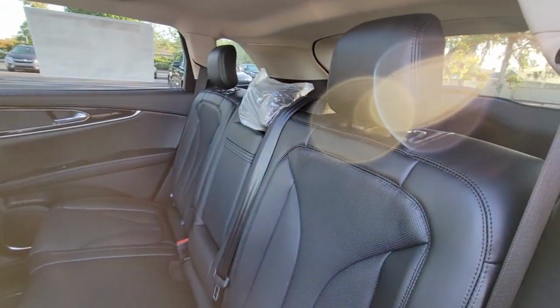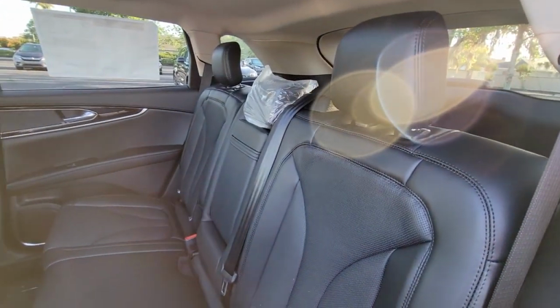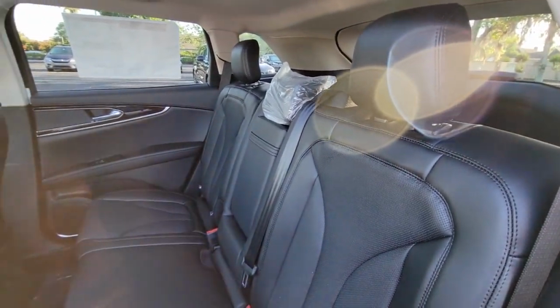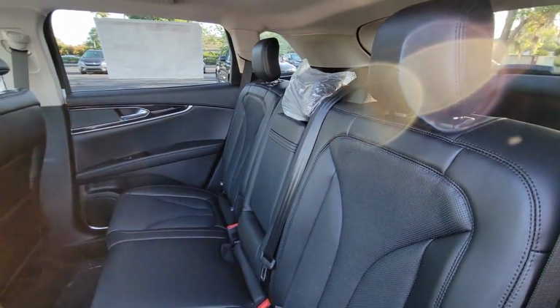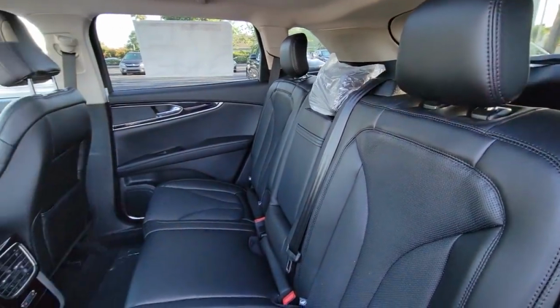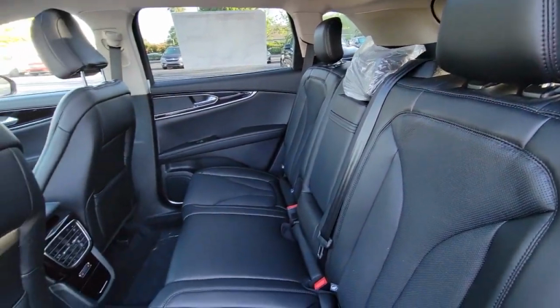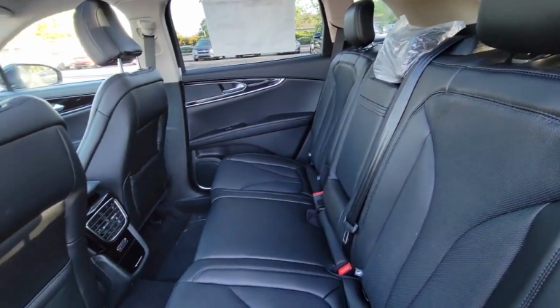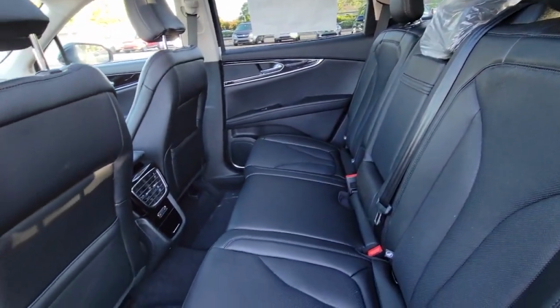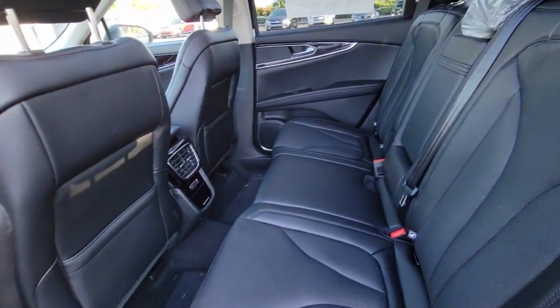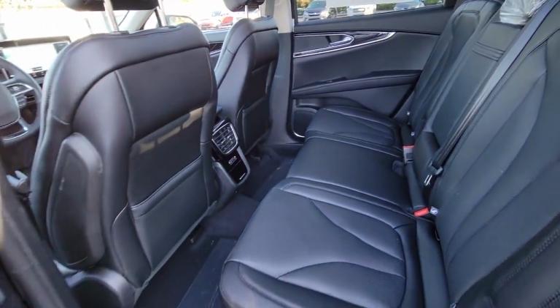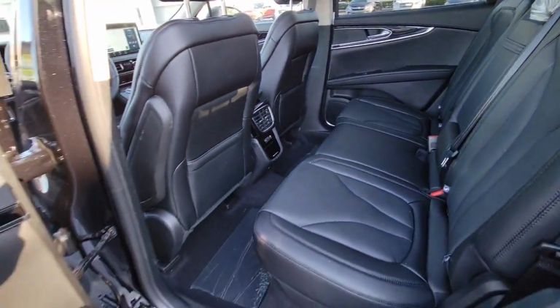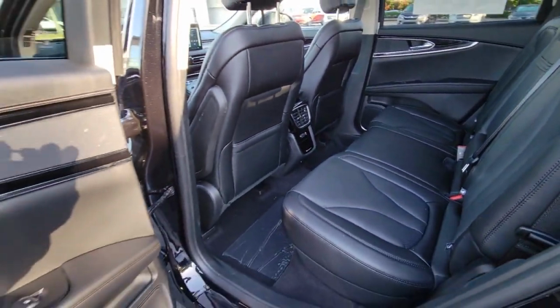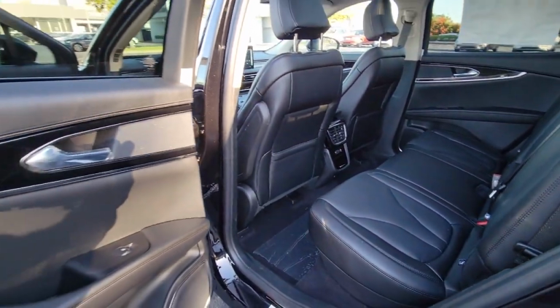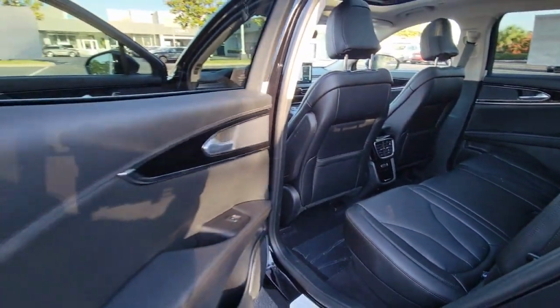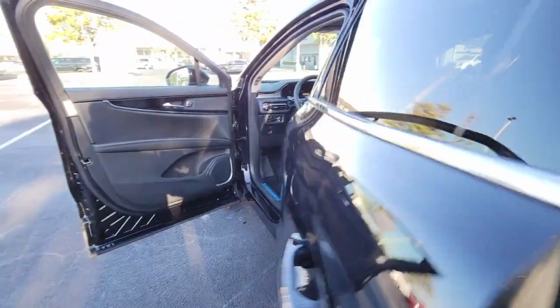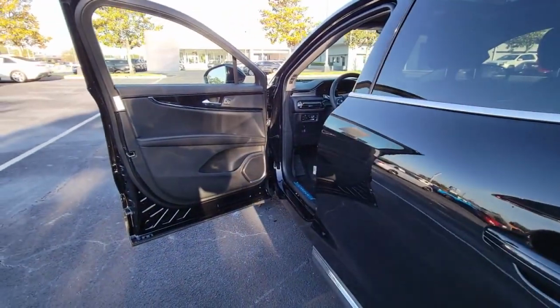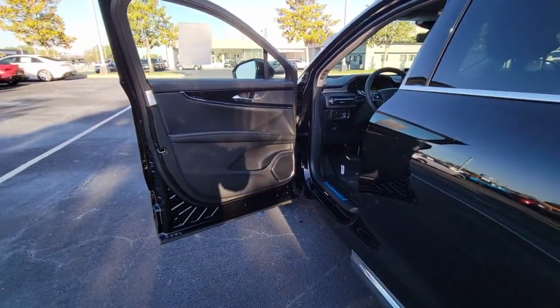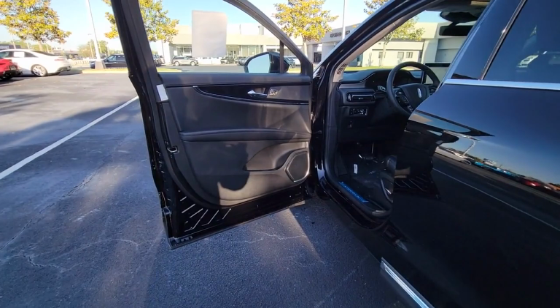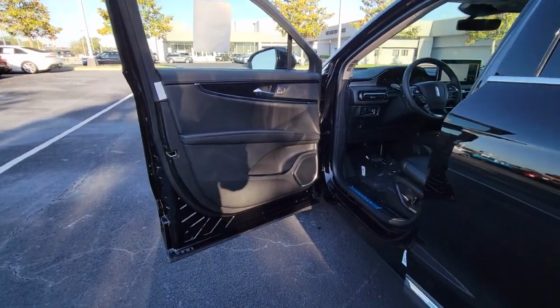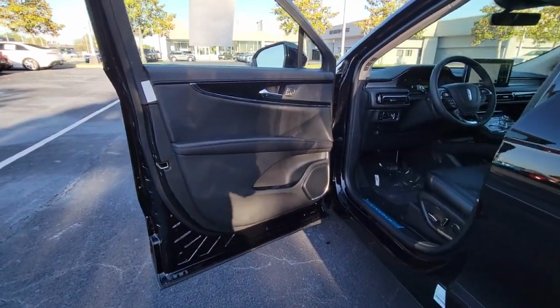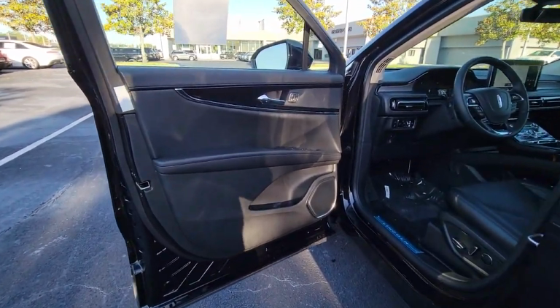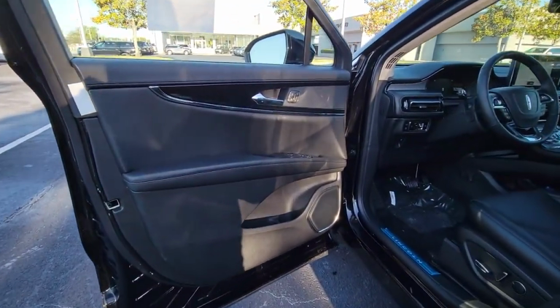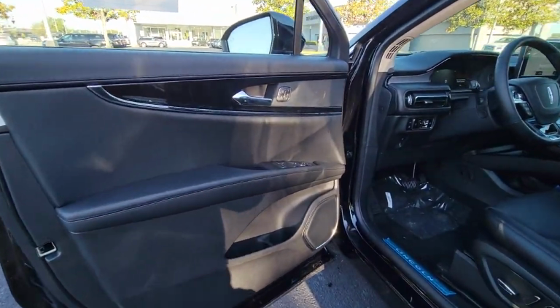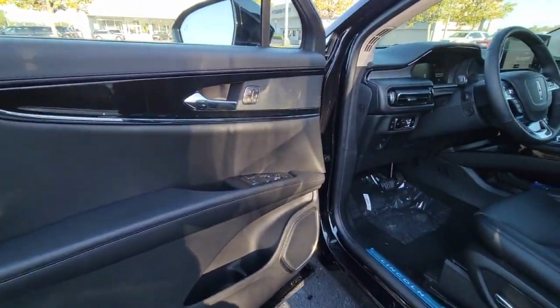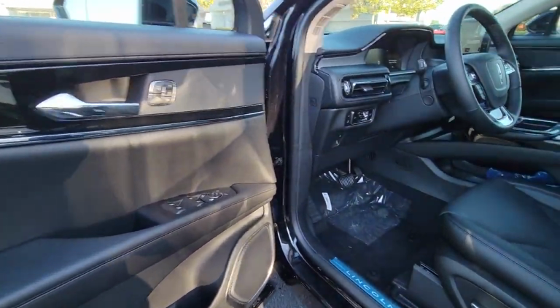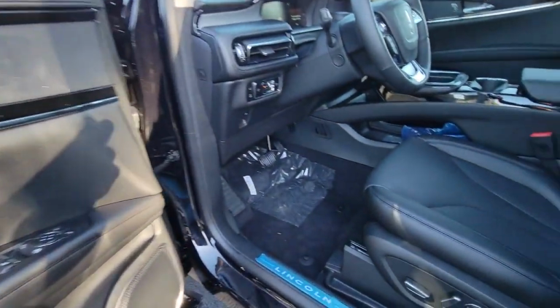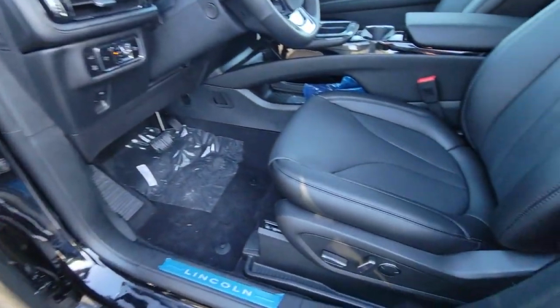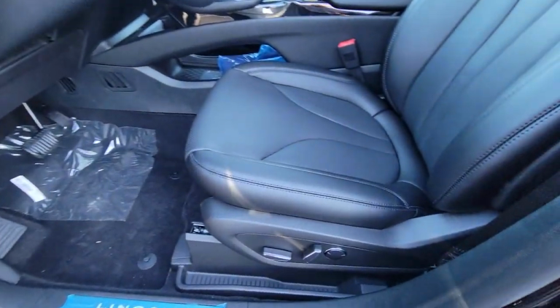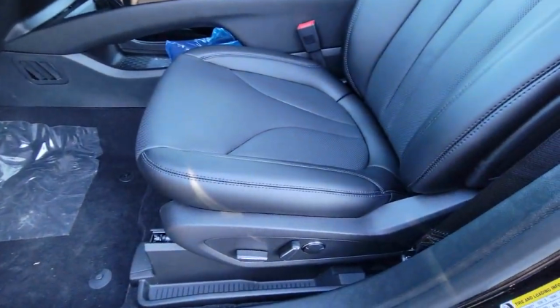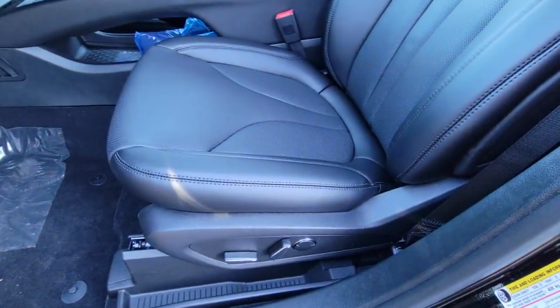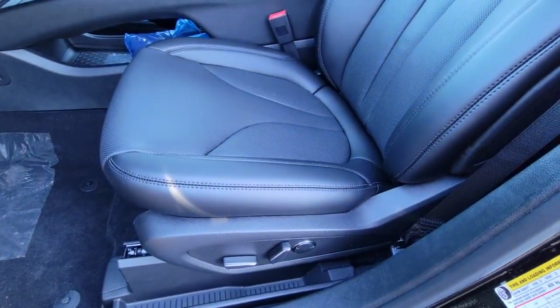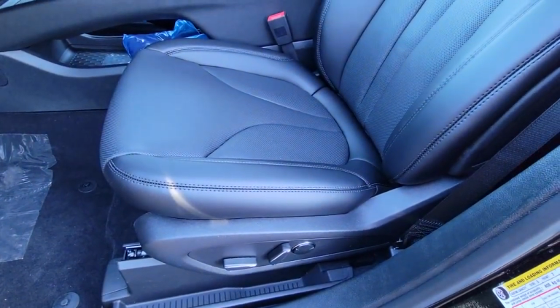Feel relaxed and restored on every journey in this smooth, quiet Nautilus. Treat yourself to a test drive today. Our staff will toss you the keys and give you an outstanding customer experience.